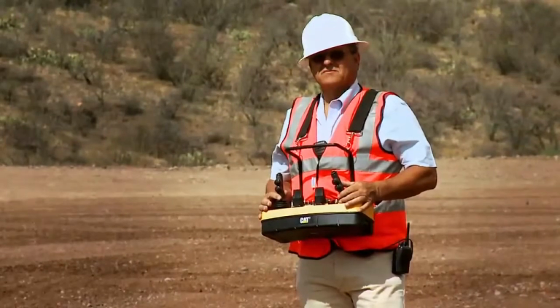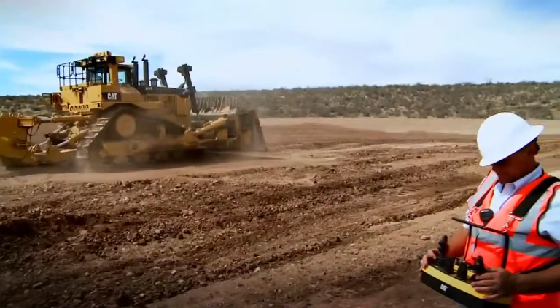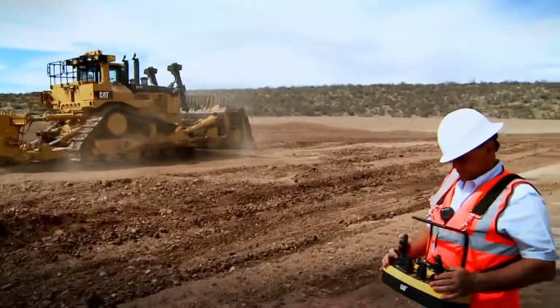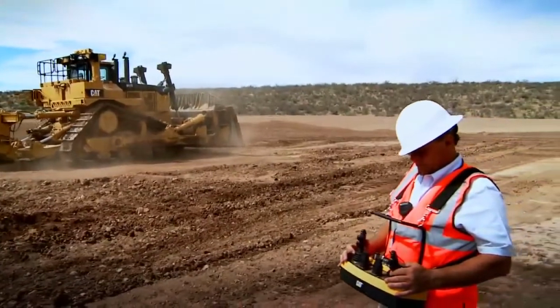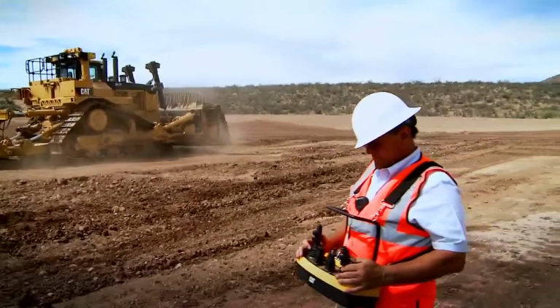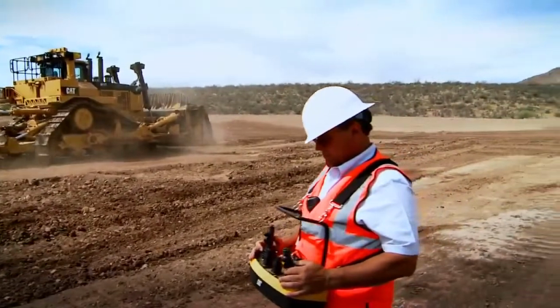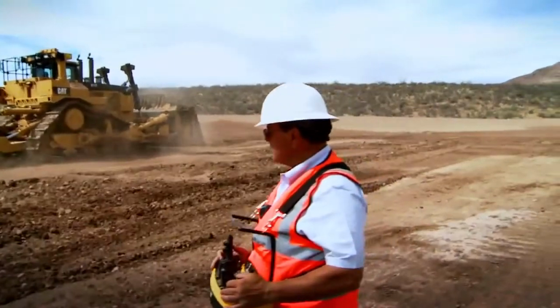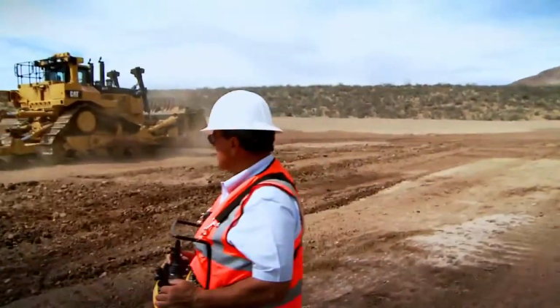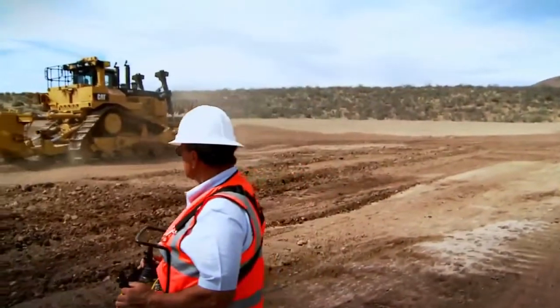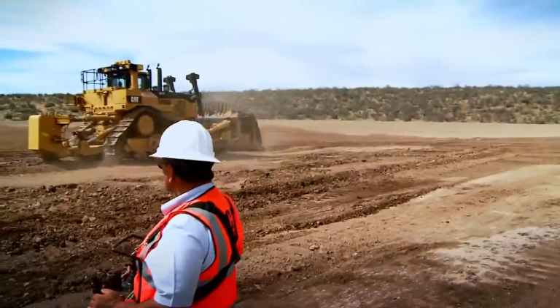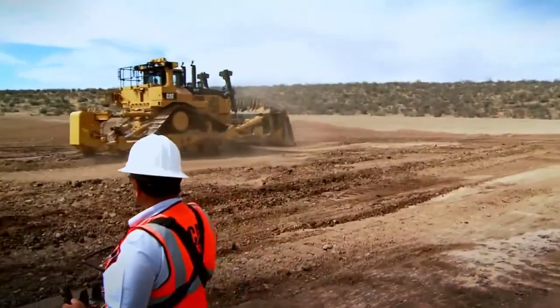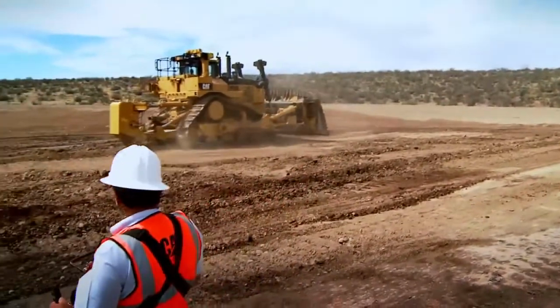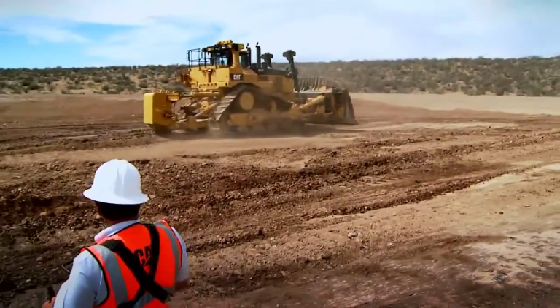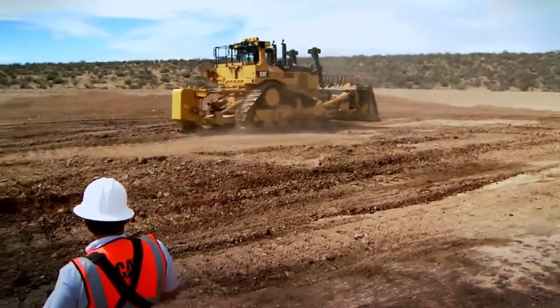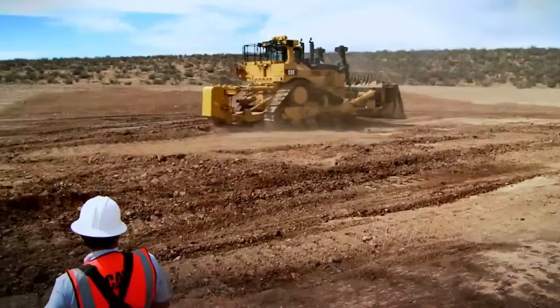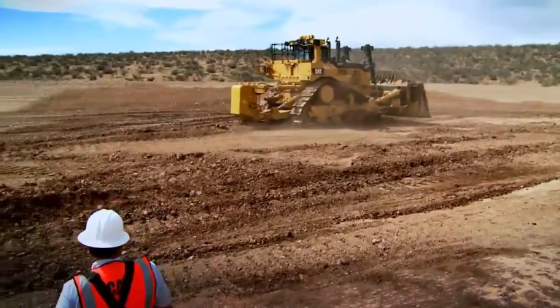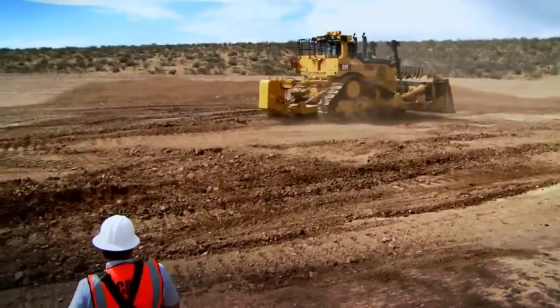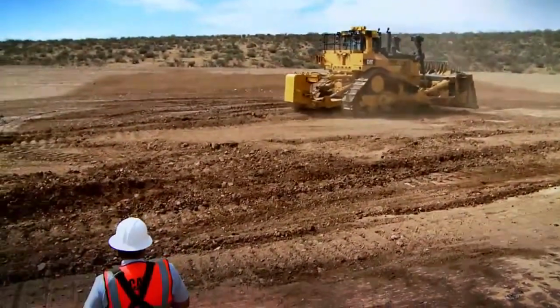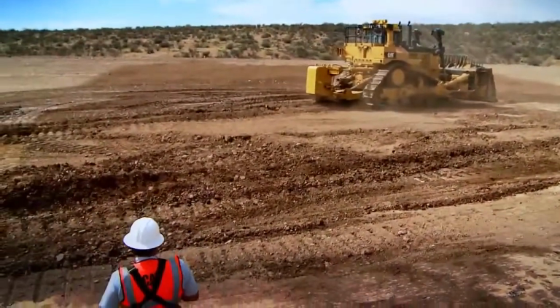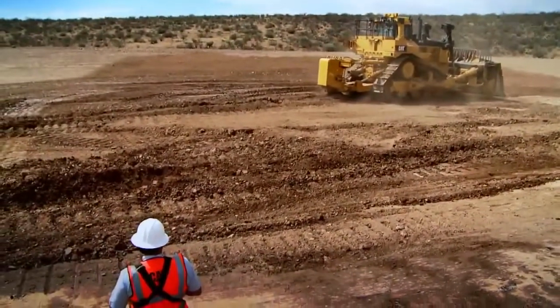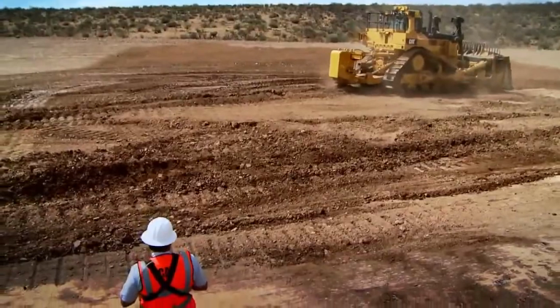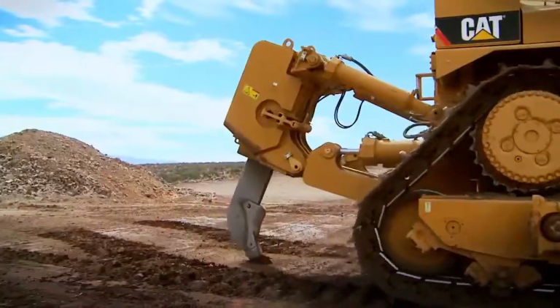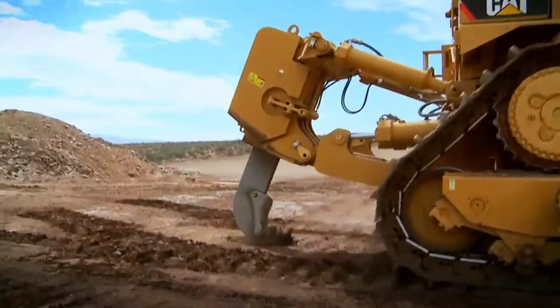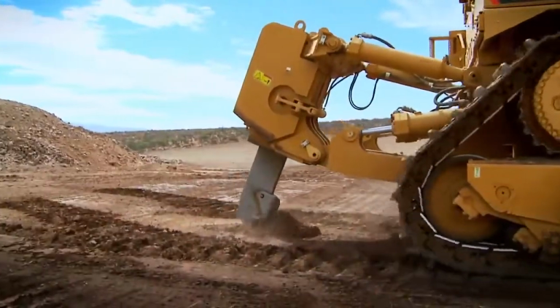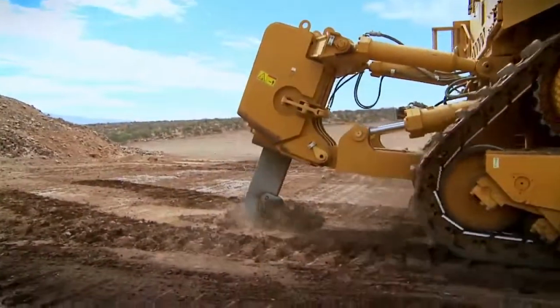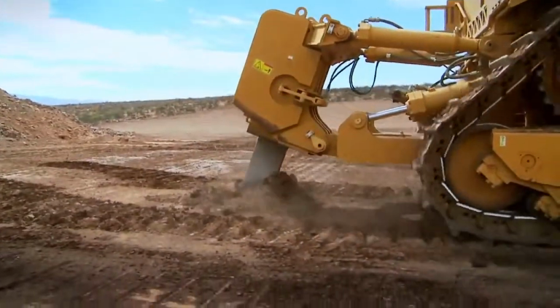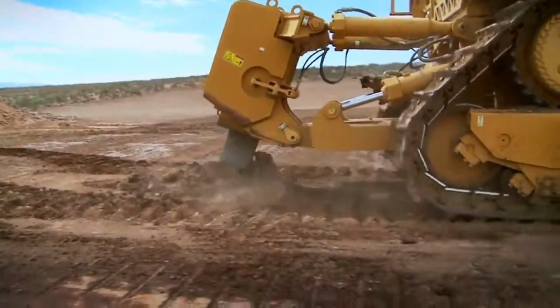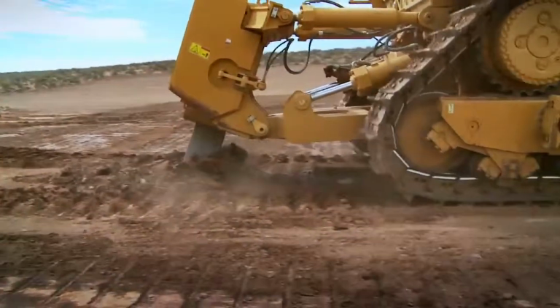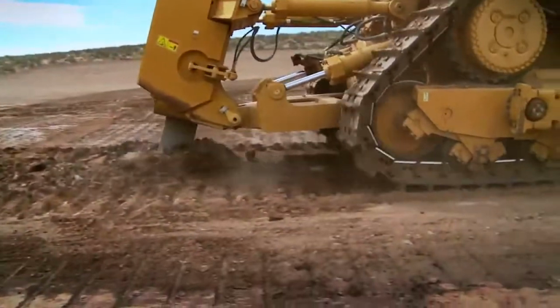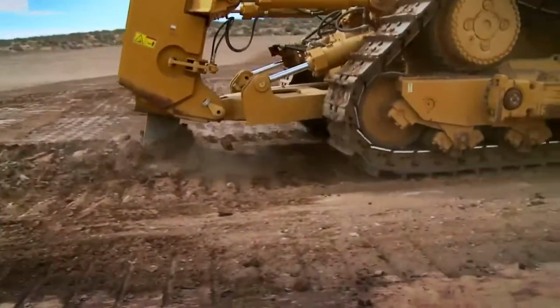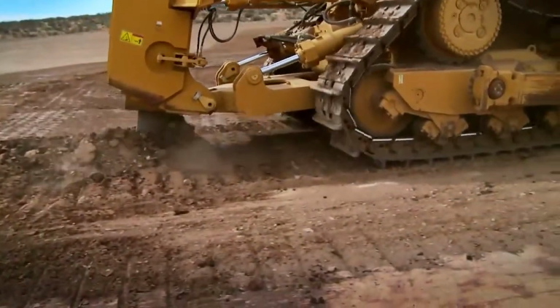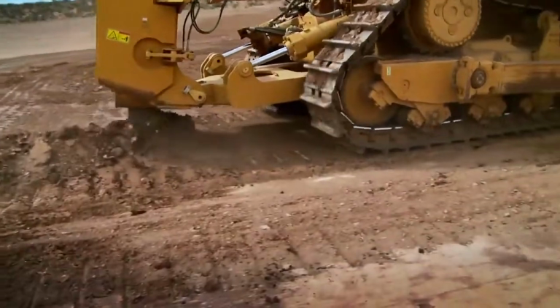A portable over-the-shoulder control console enables operation of the machine from a safe viewing distance. The controller is lightweight and compact, and delivers precise, responsive operation with a full complement of machine controls.